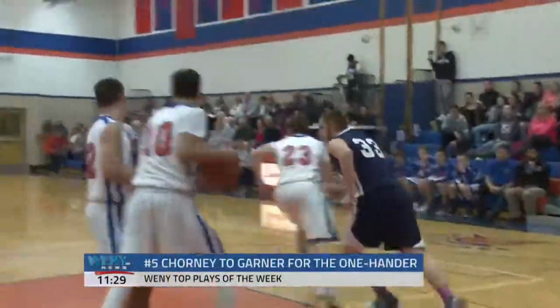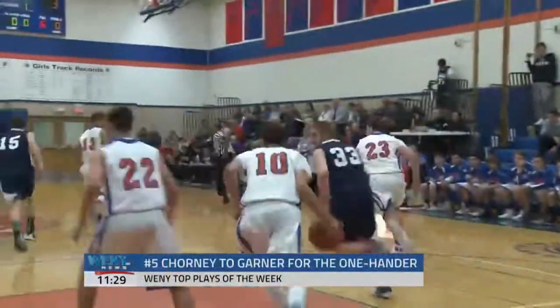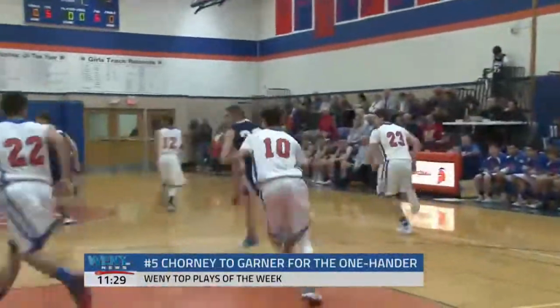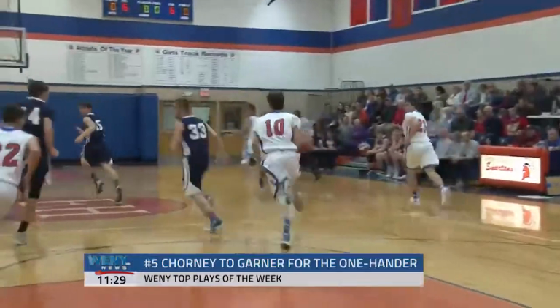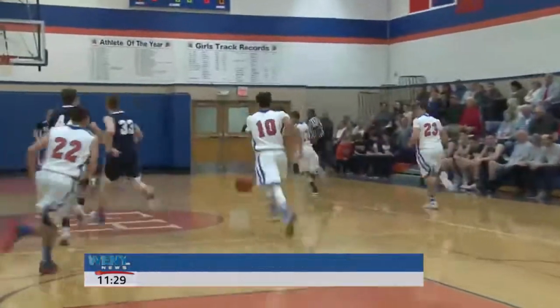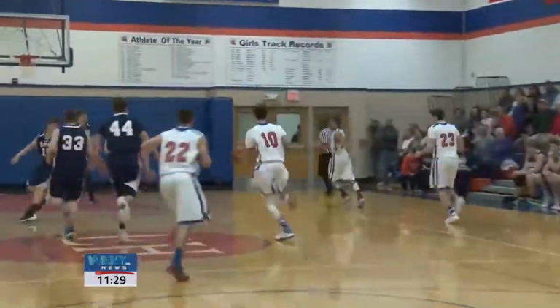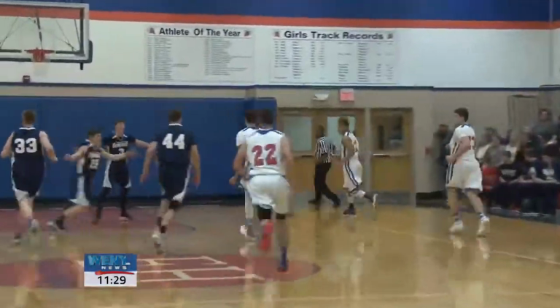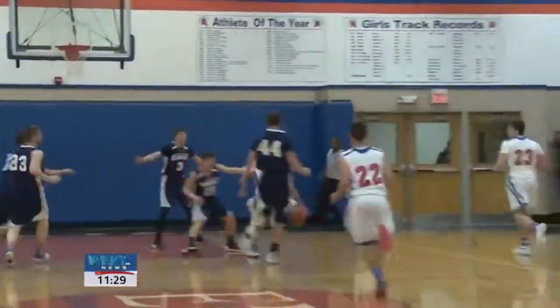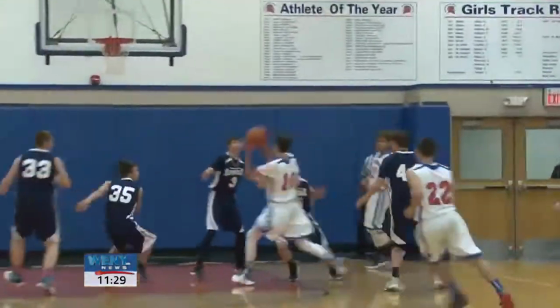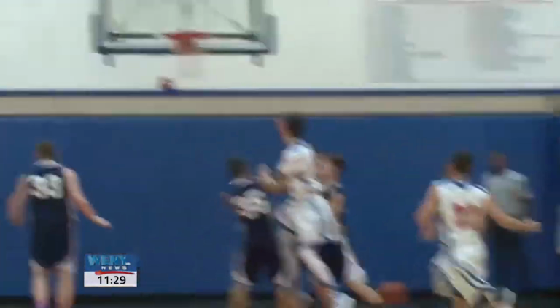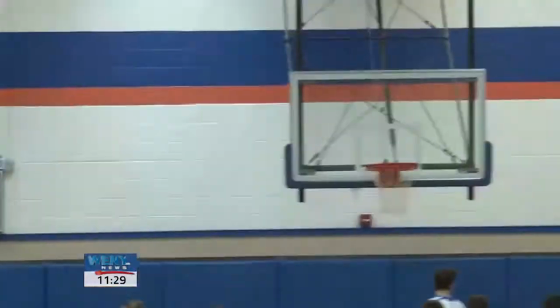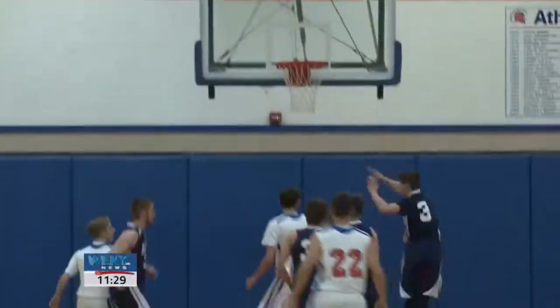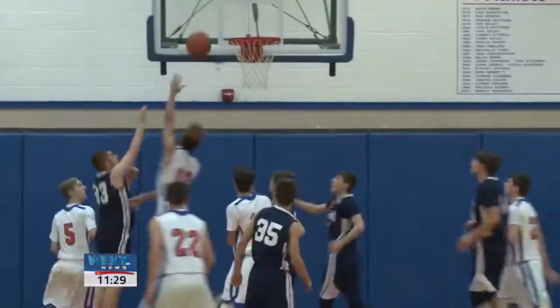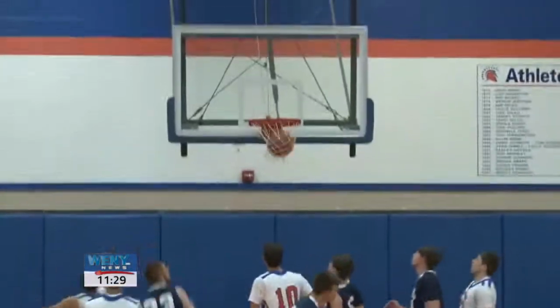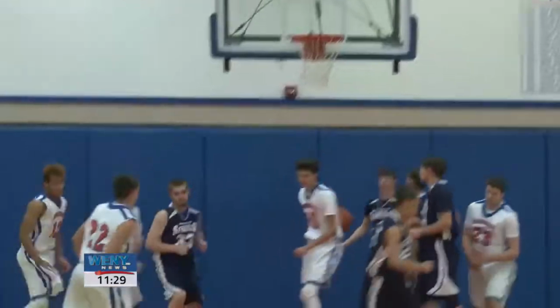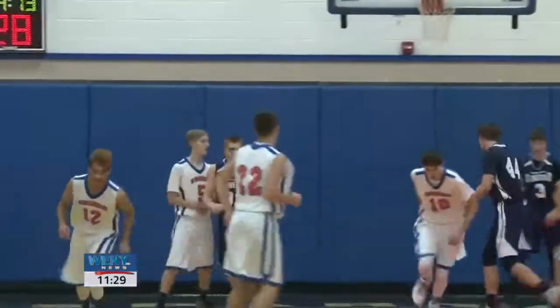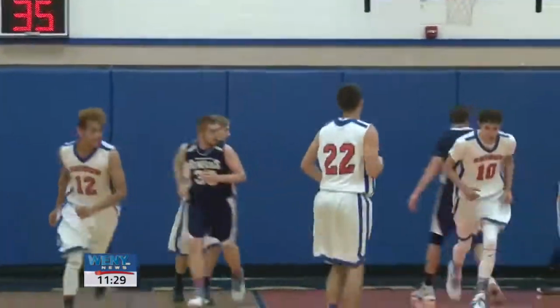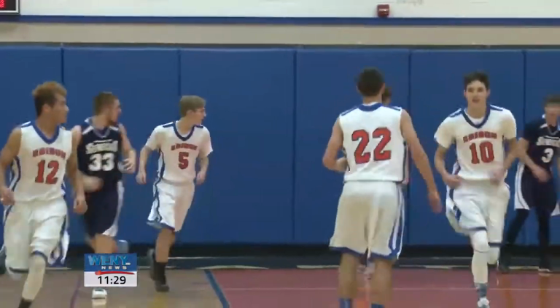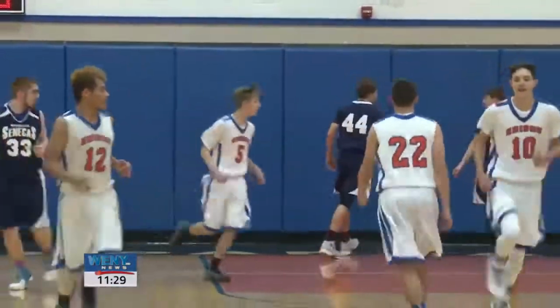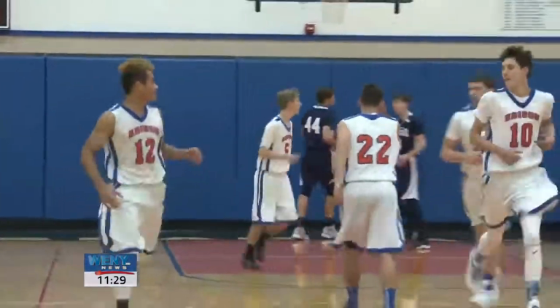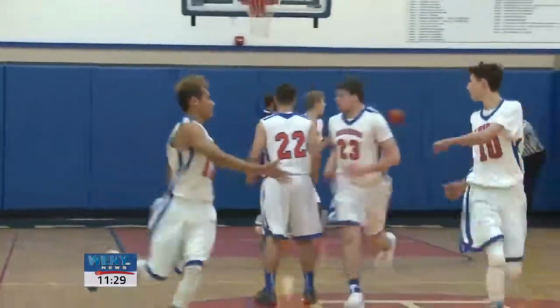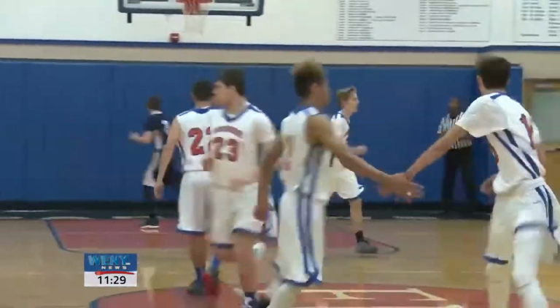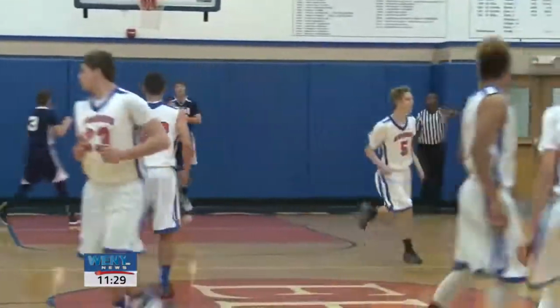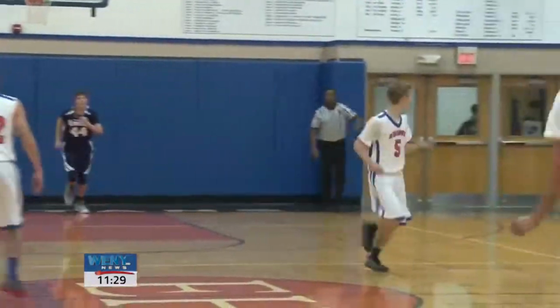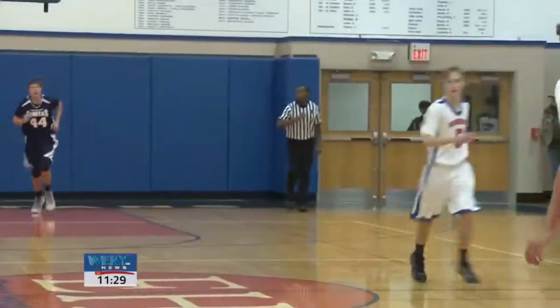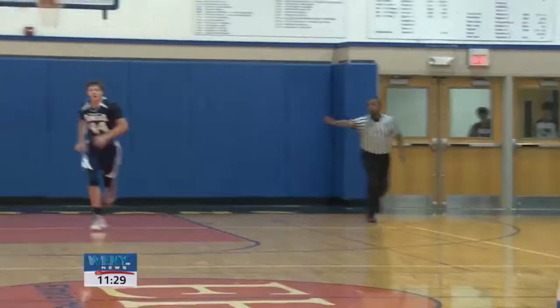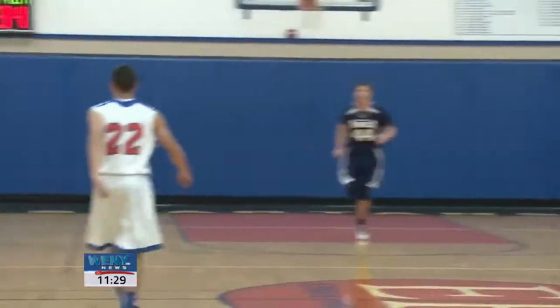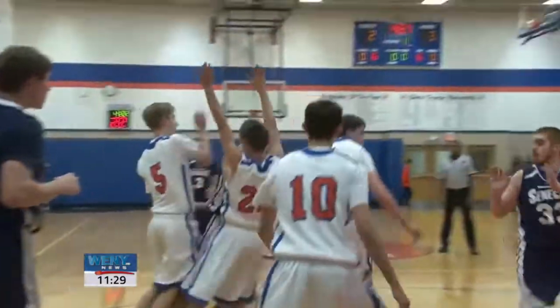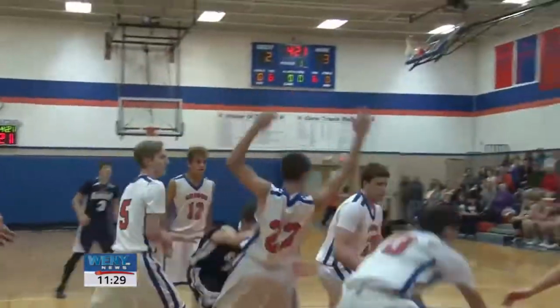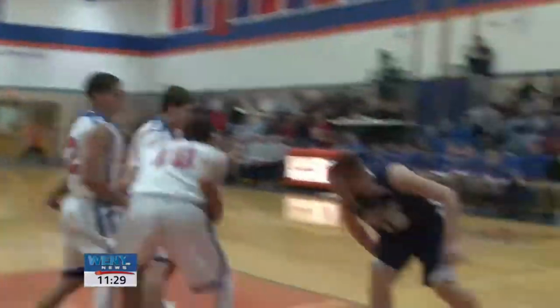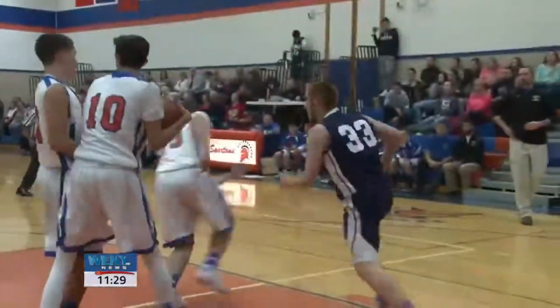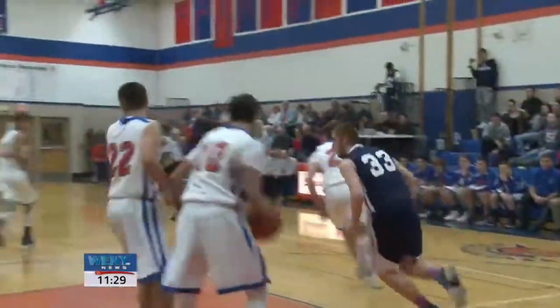In the fifth spot this week, Thomas Edison boys basketball: Nate Chorney with the step-through and the pretty pass to his buddy Terrell Garner for the finish. That's how to fake out the D — and the cameraman a little bit there. Chorney, Garner, and Edison will all be in action this week at the Josh Palmer tournament.